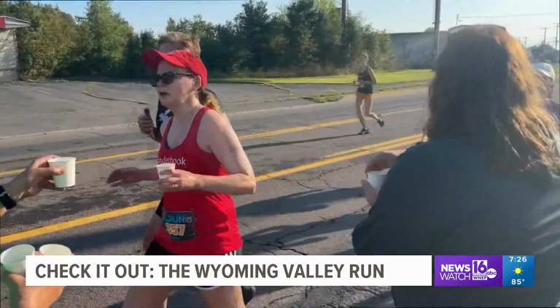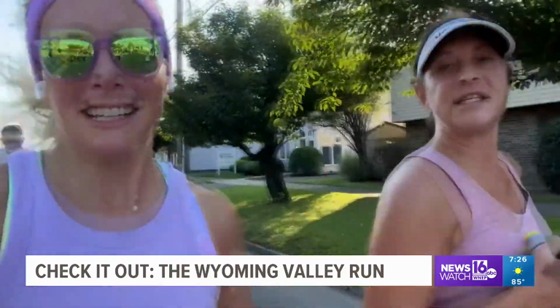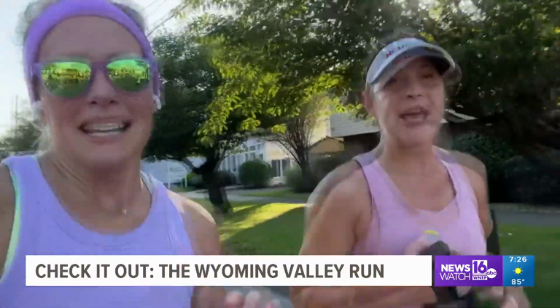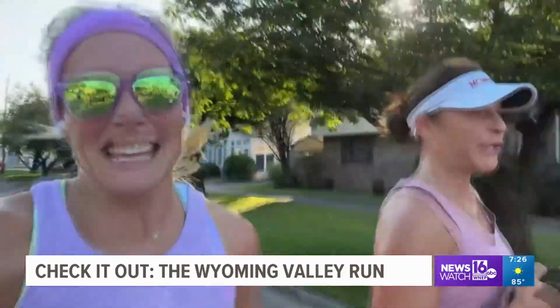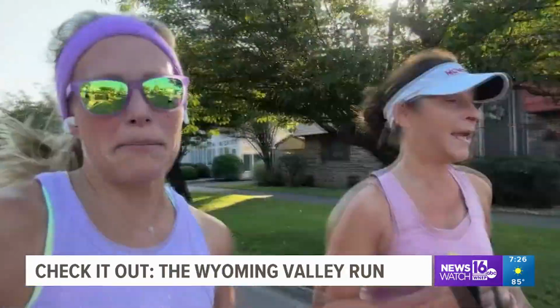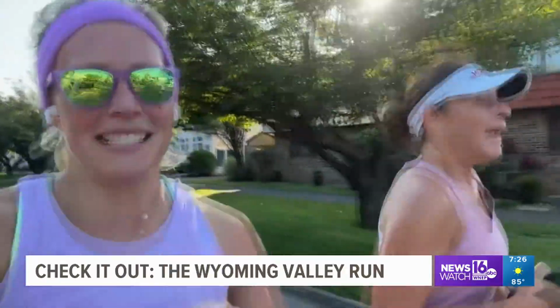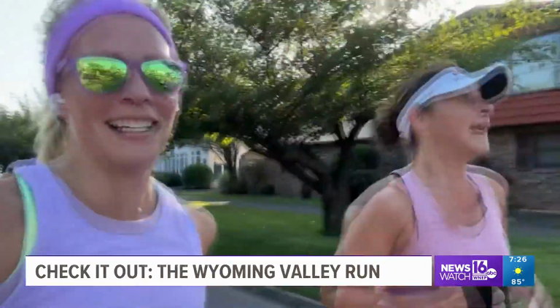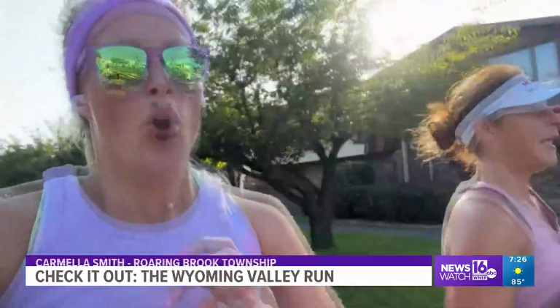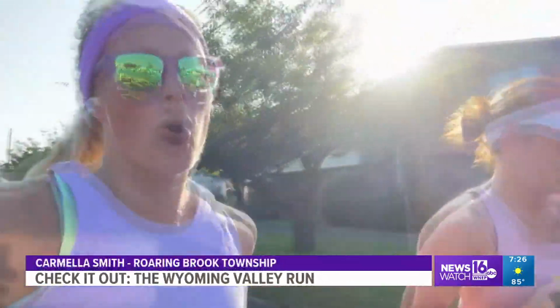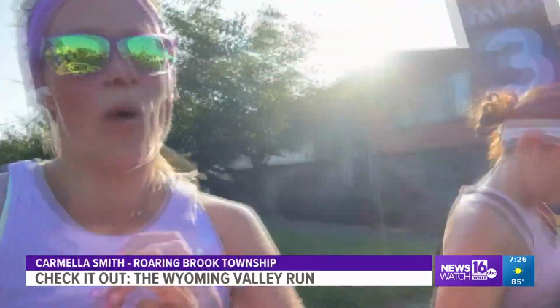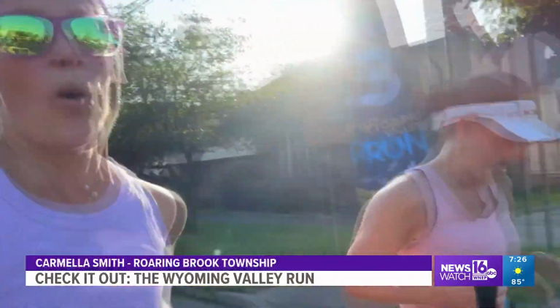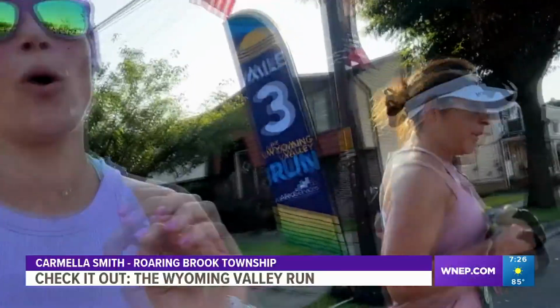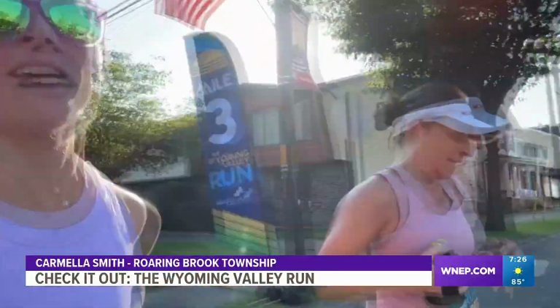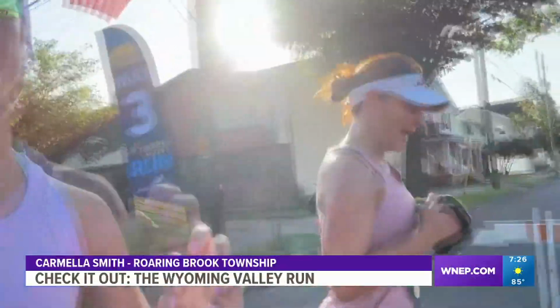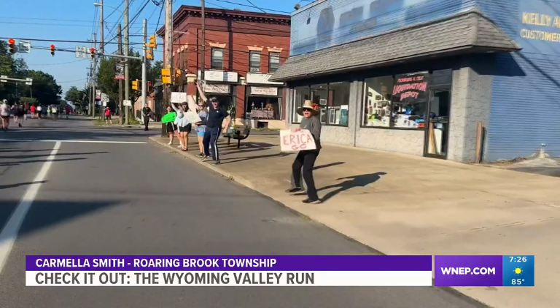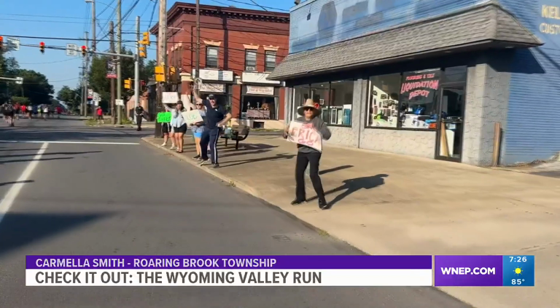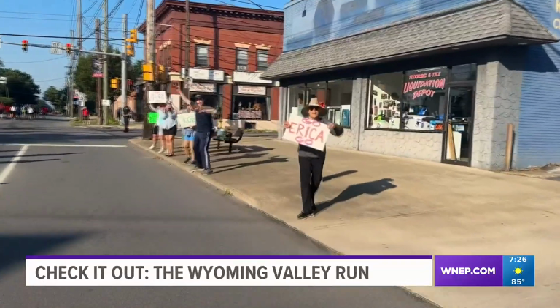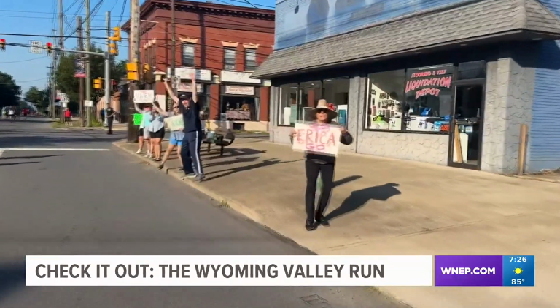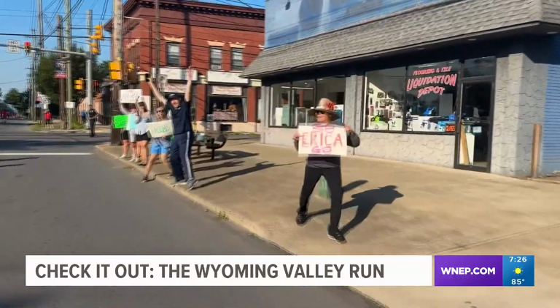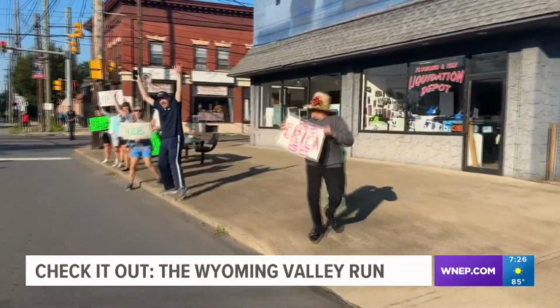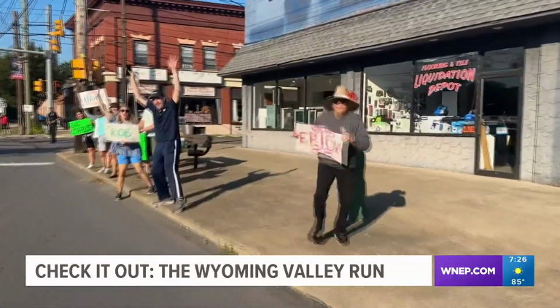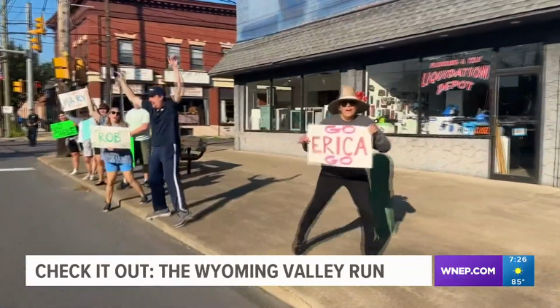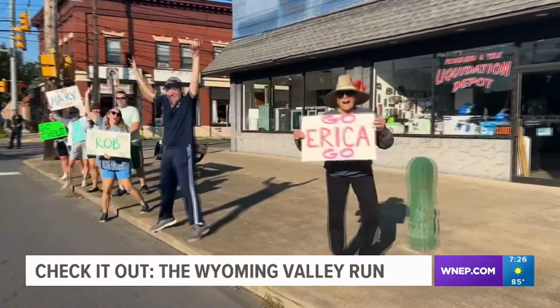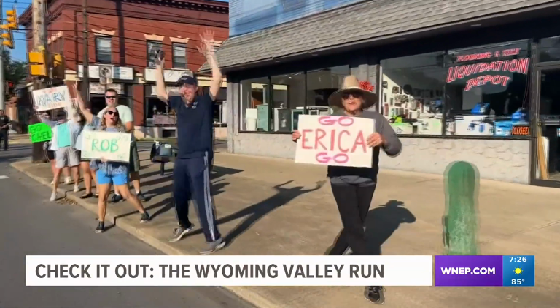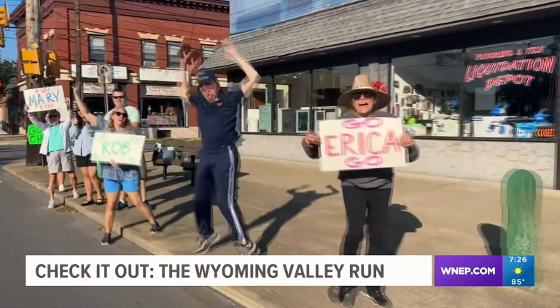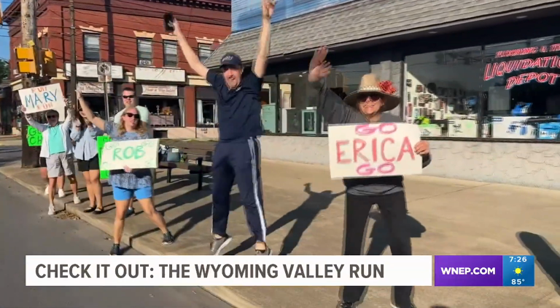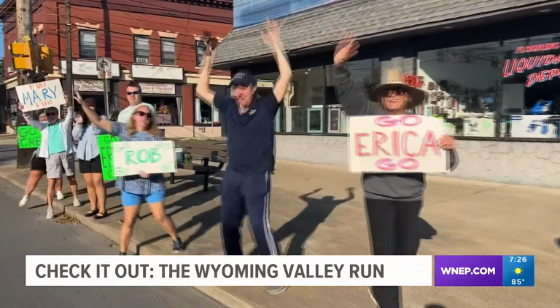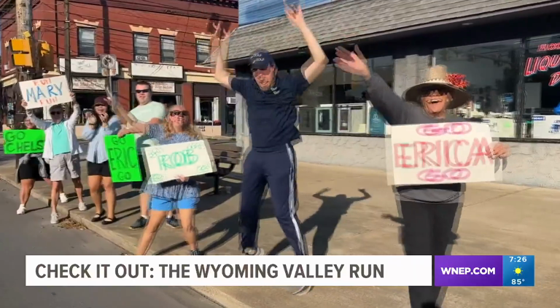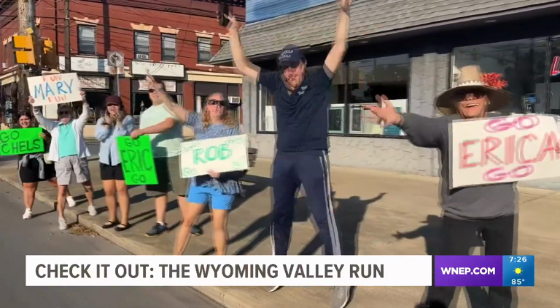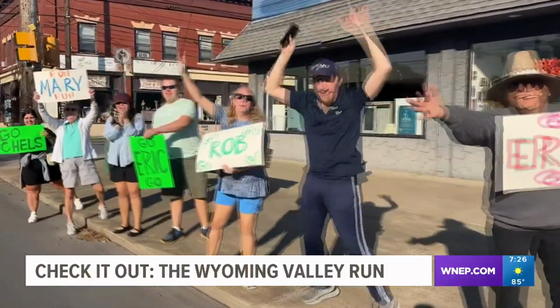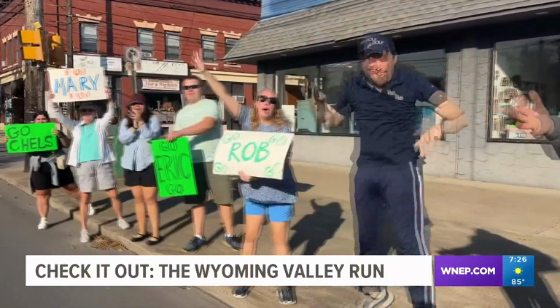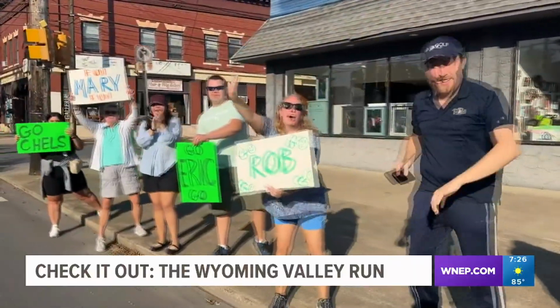Nice and flat, so we're good. Easy pace. Heading into Wyoming Borough, where more motivation was found at the 8th Street corners on the sidewalk.